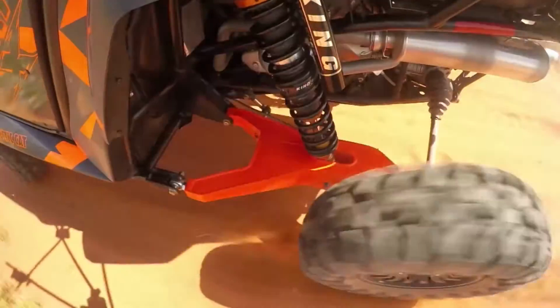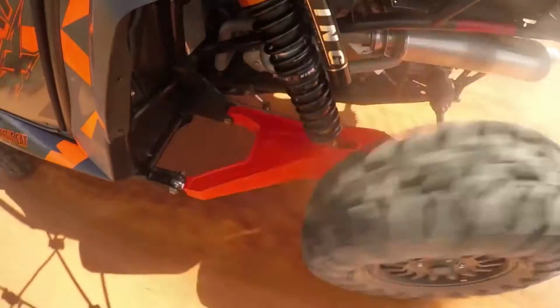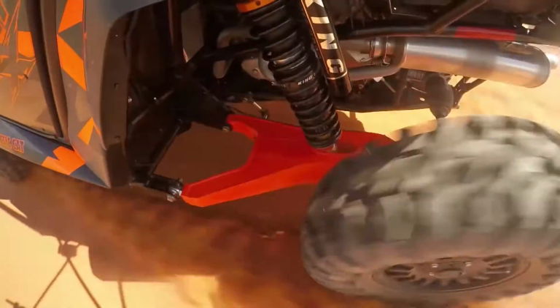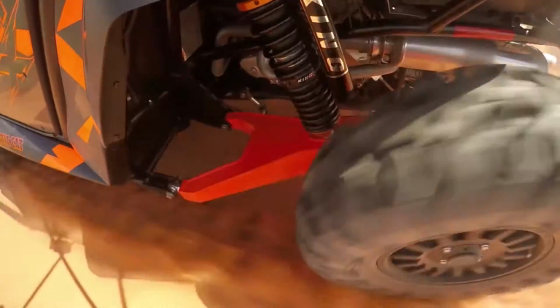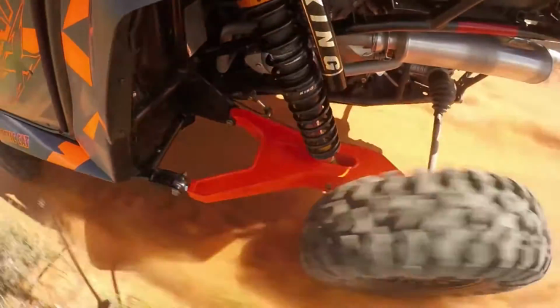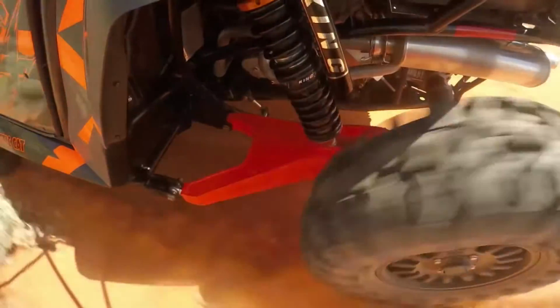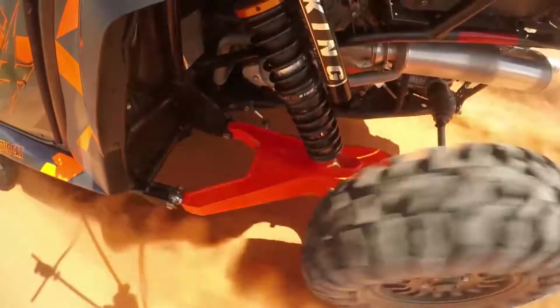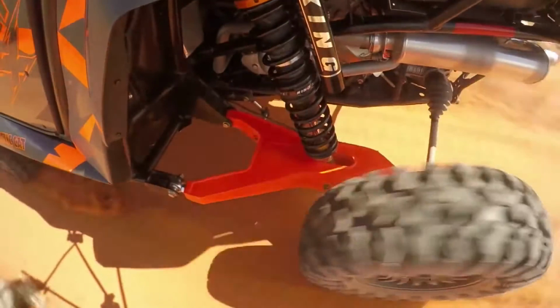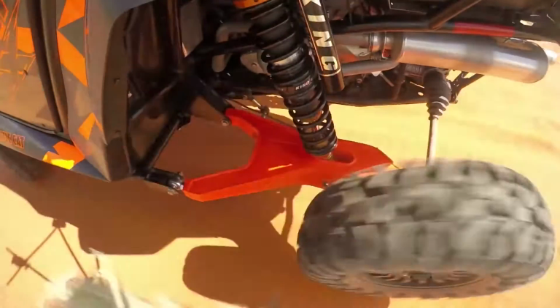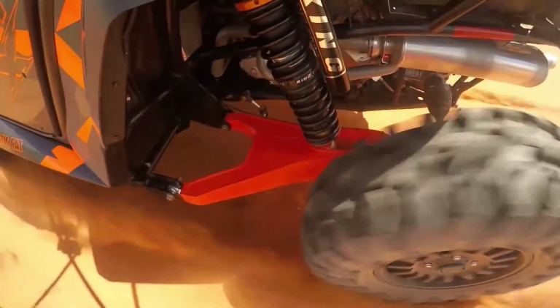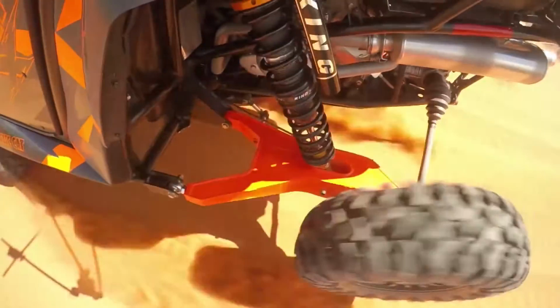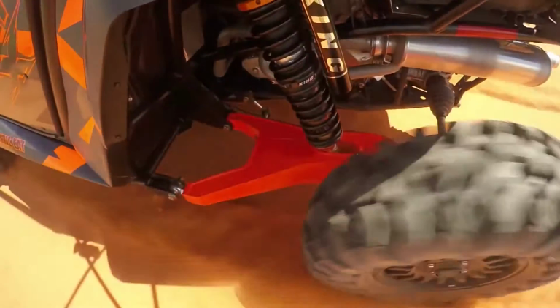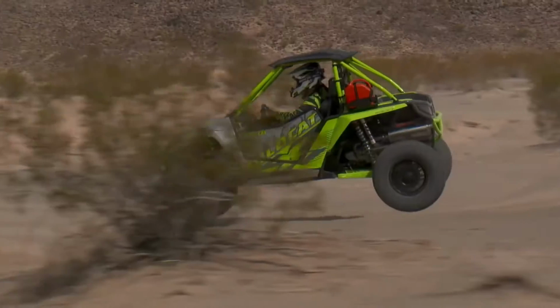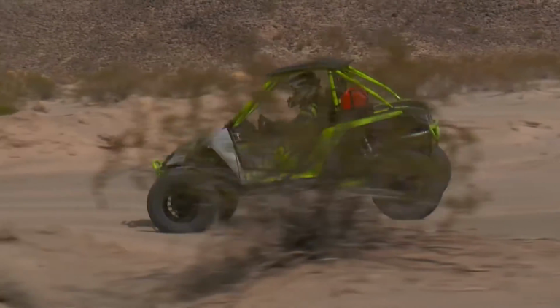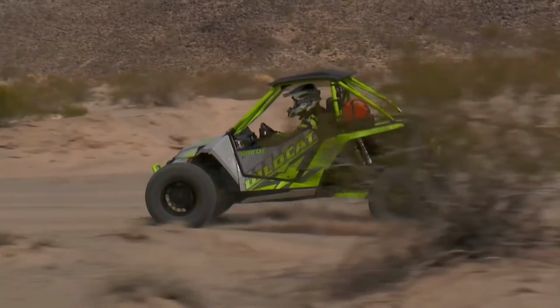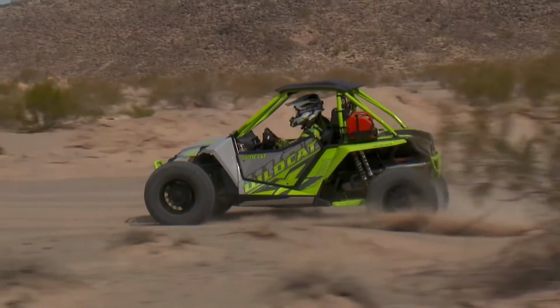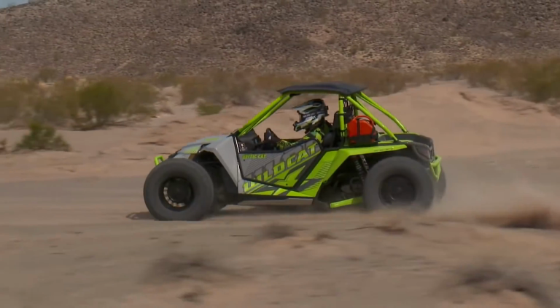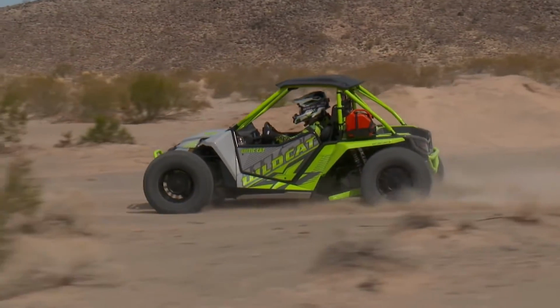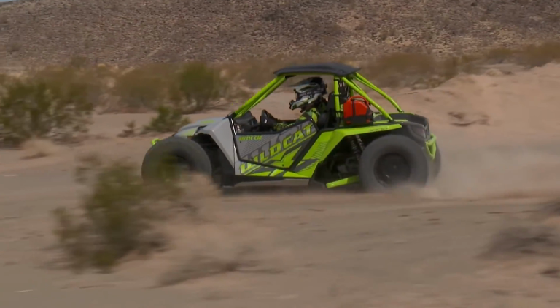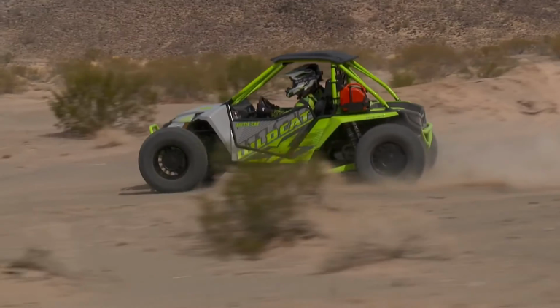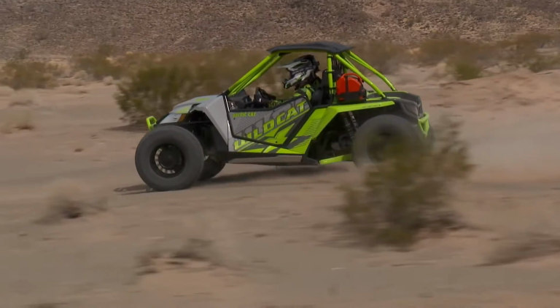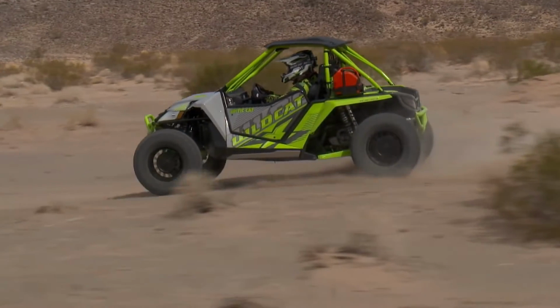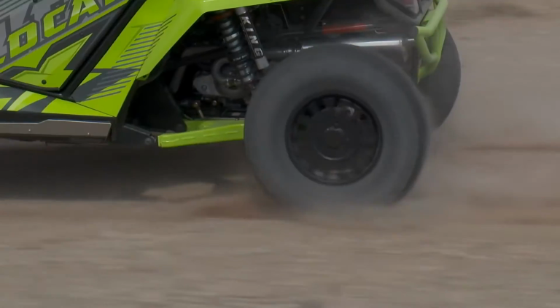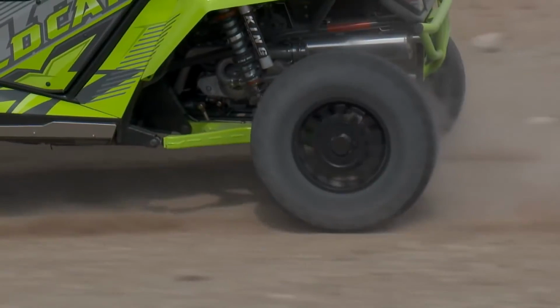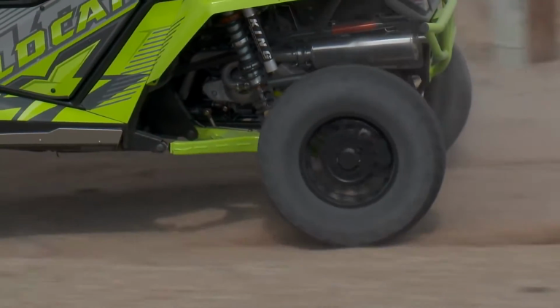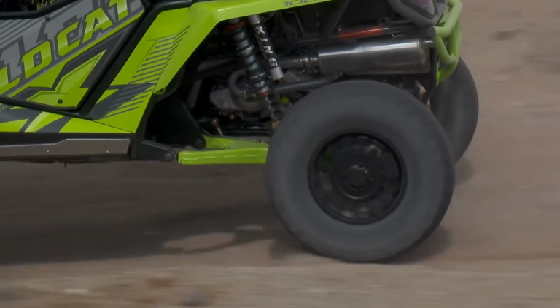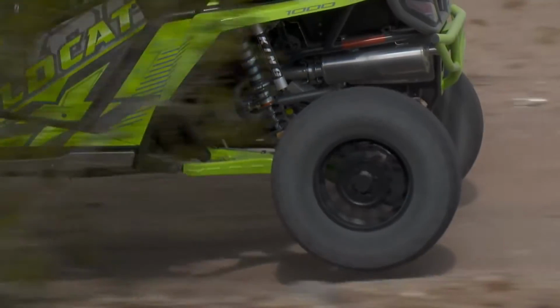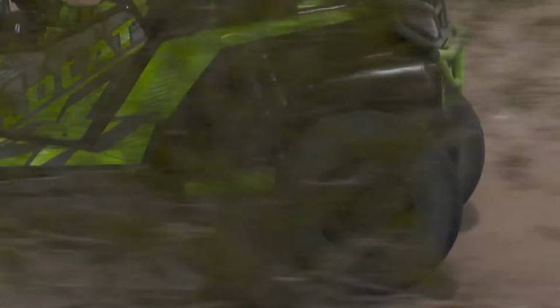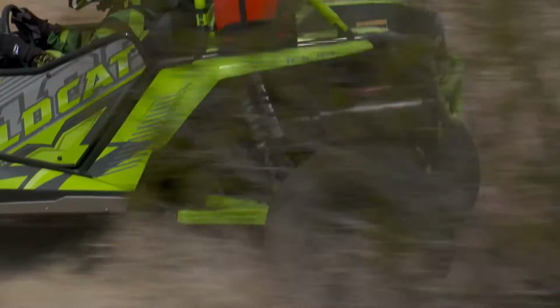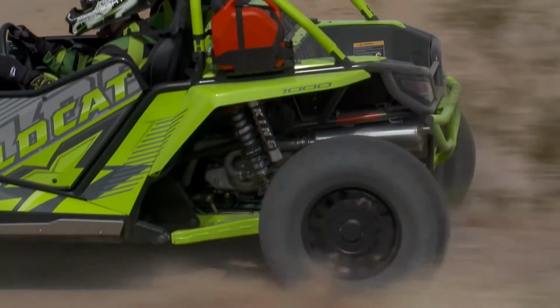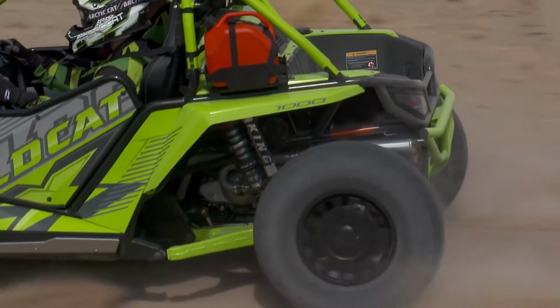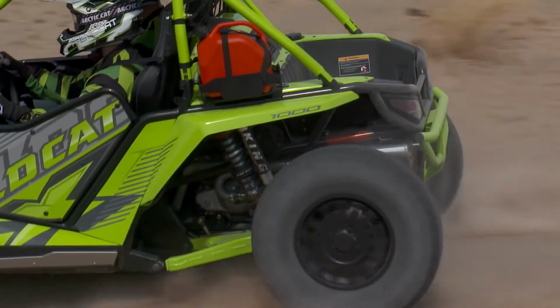That trailing arm actually allows the vehicle and the tire to trail straight up and down. The wheel trails away from the bump, which gives it better ride control. Instead of an A-arm that has to hit the bump and move up, this thing's trailing away as it's hitting the bump.